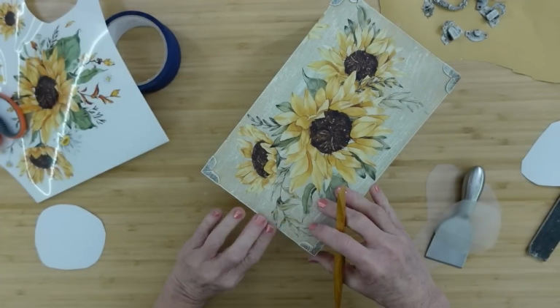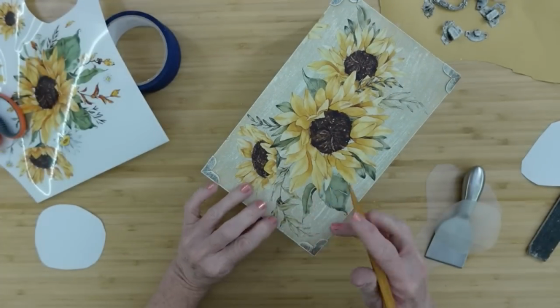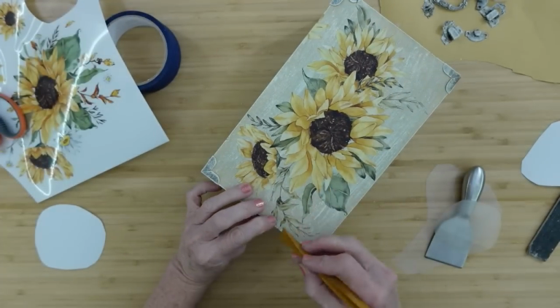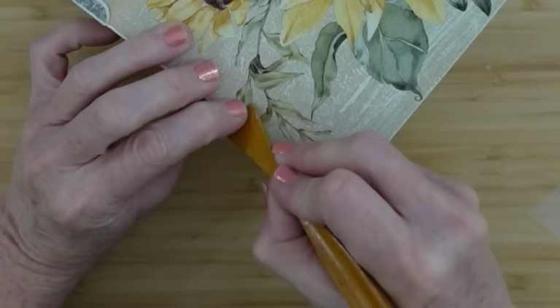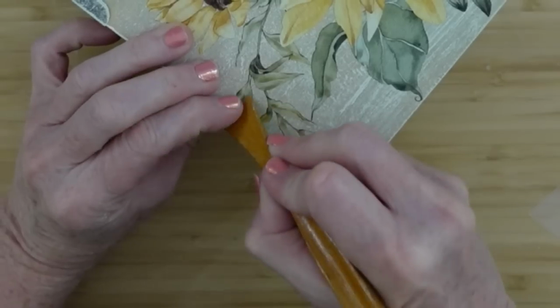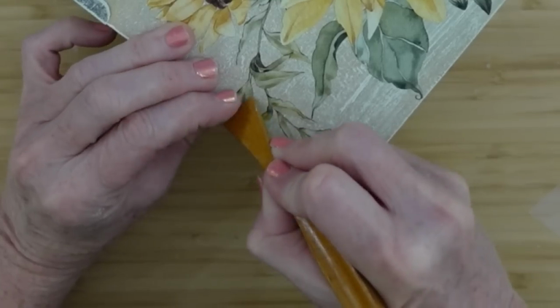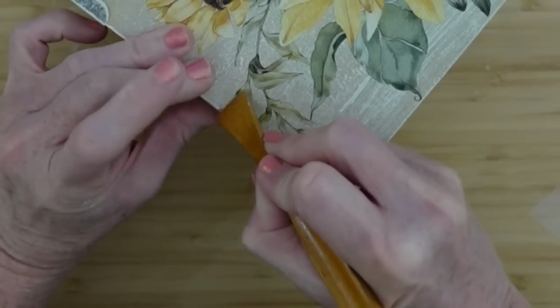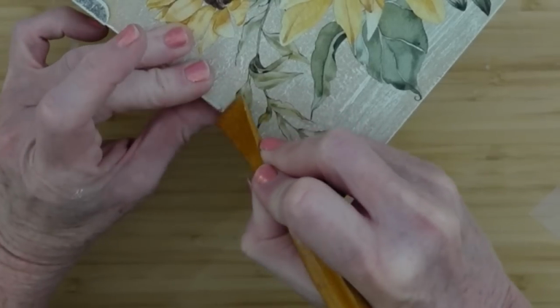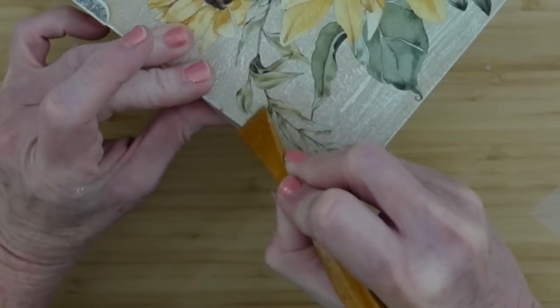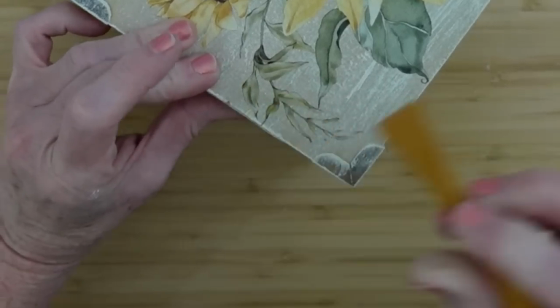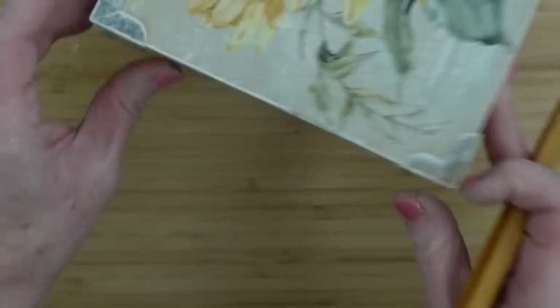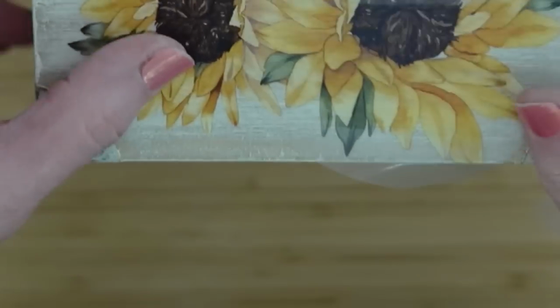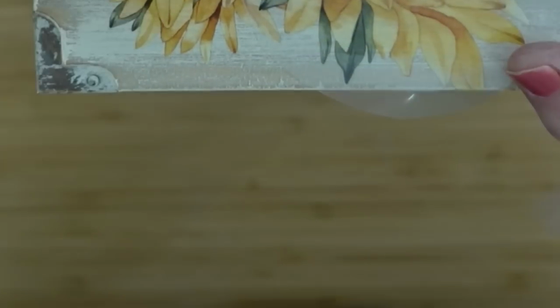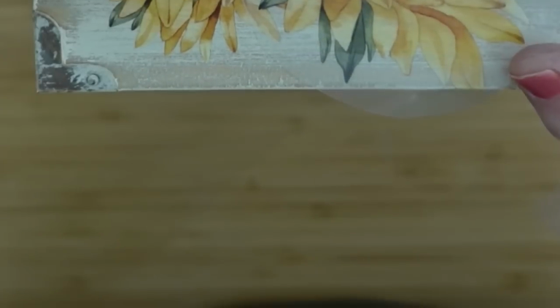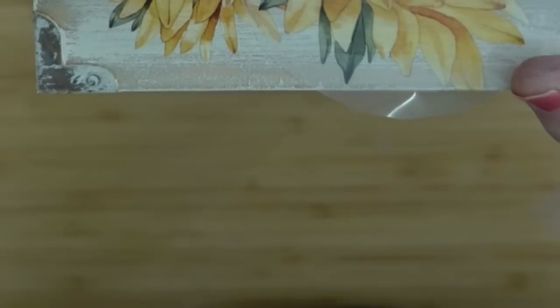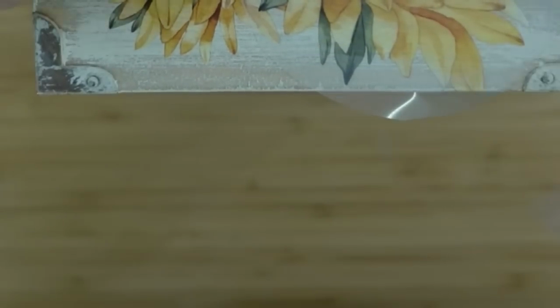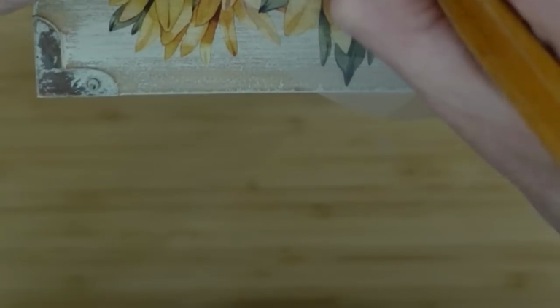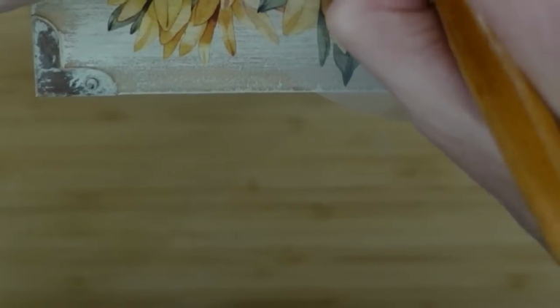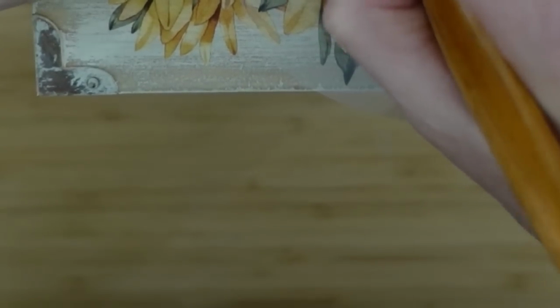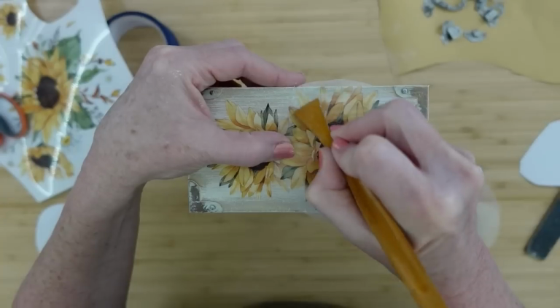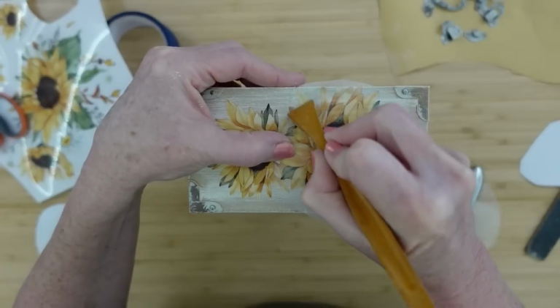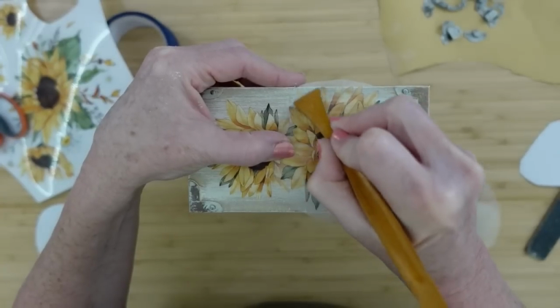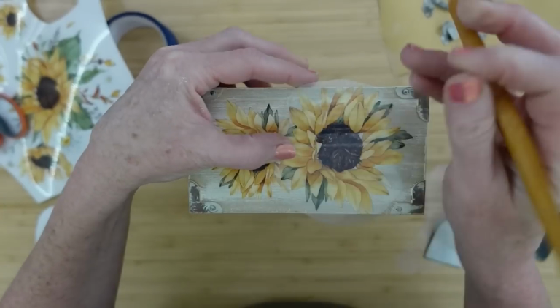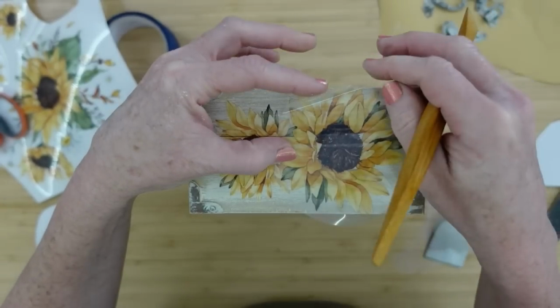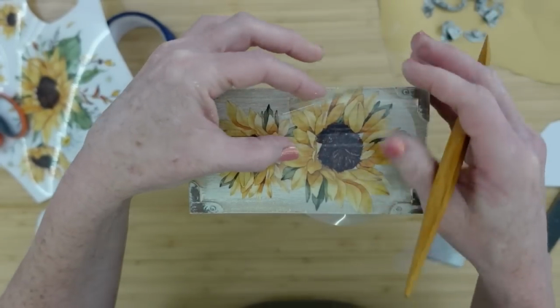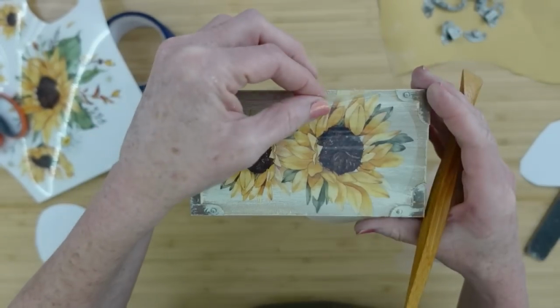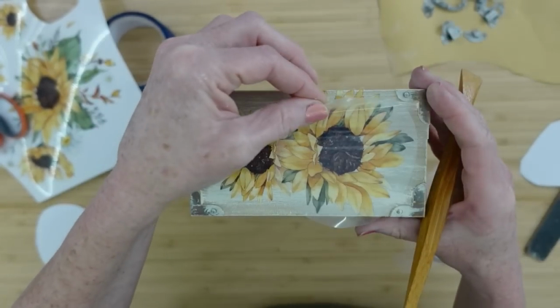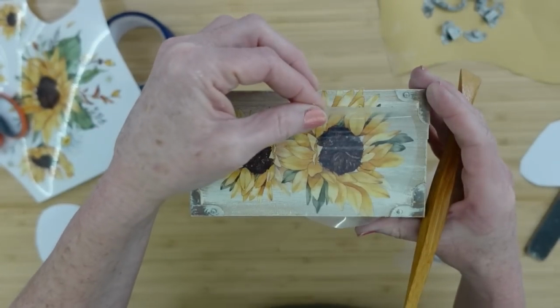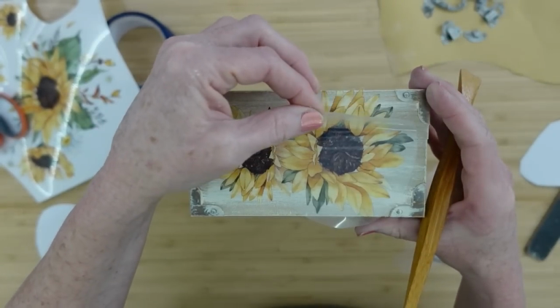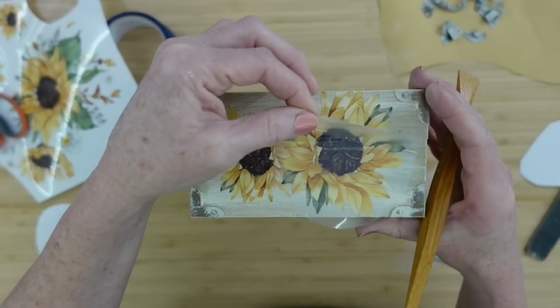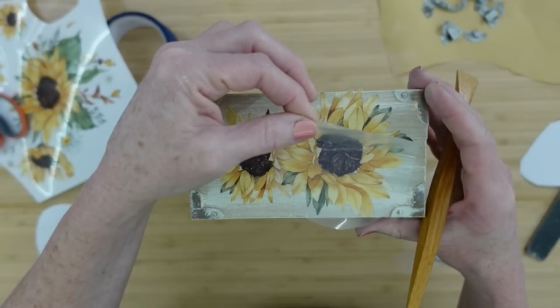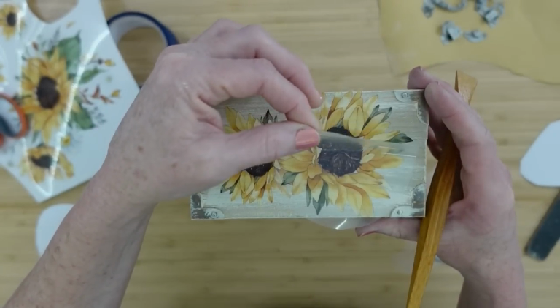You just fold it over just like that, and then you can burnish it down. You'll see that lift up on its own, and then you can just remove that.